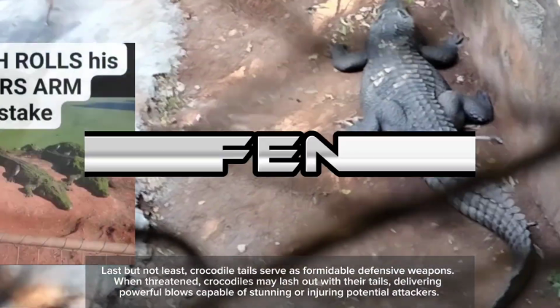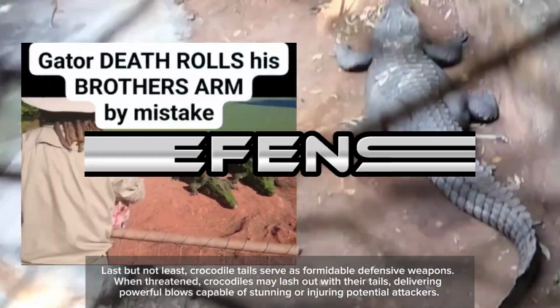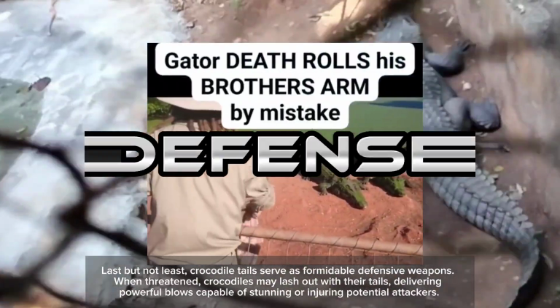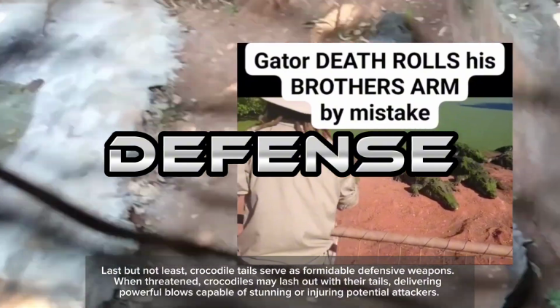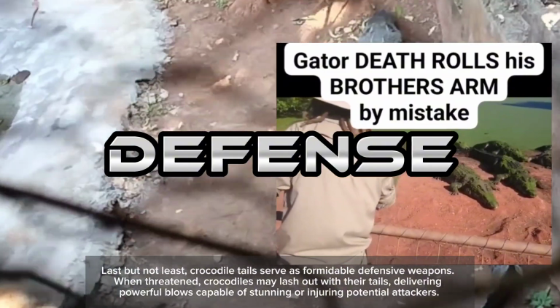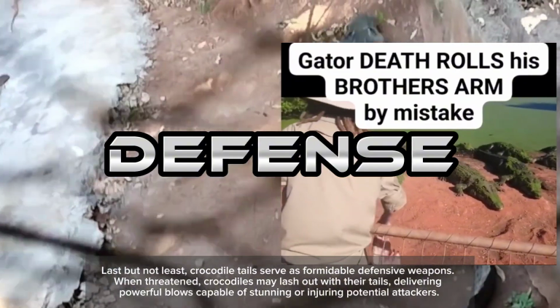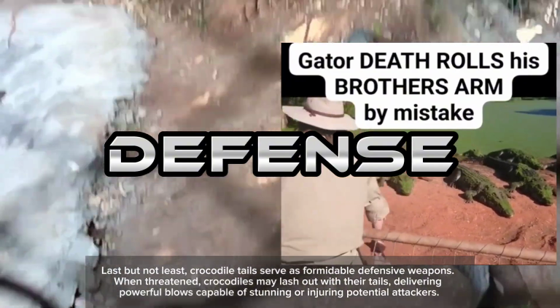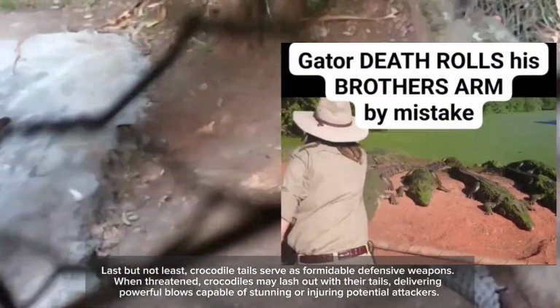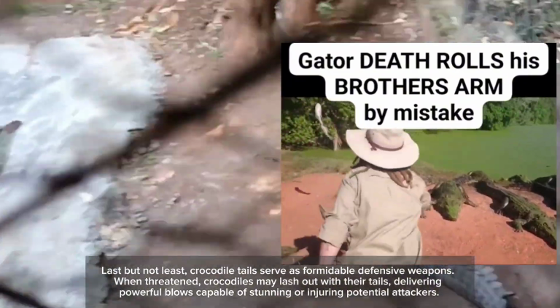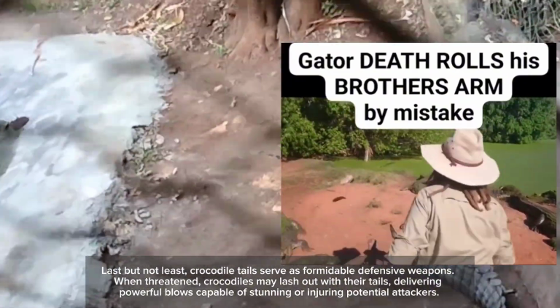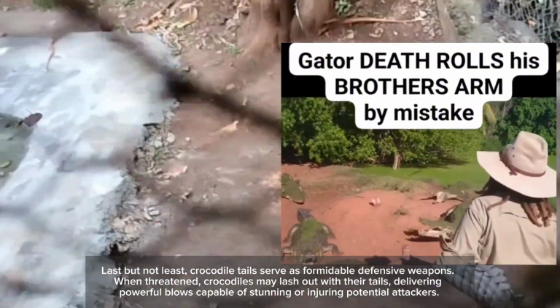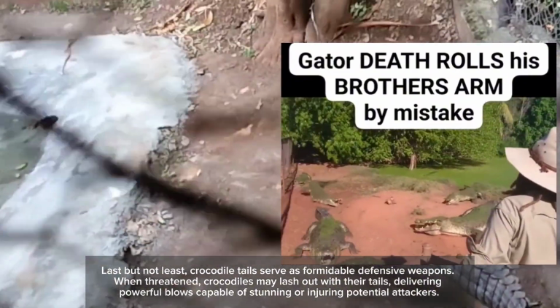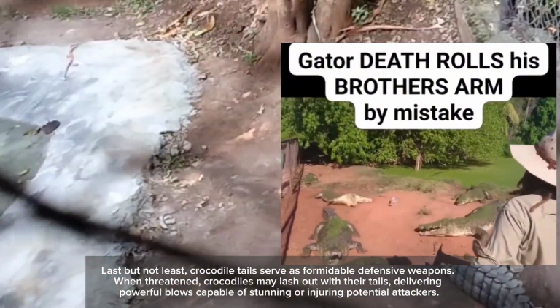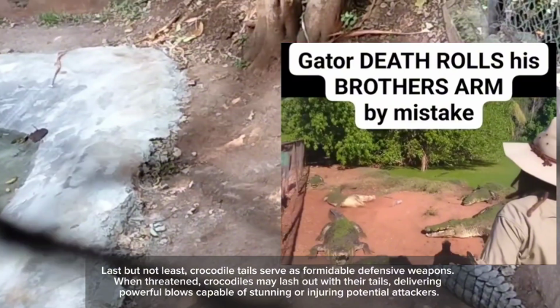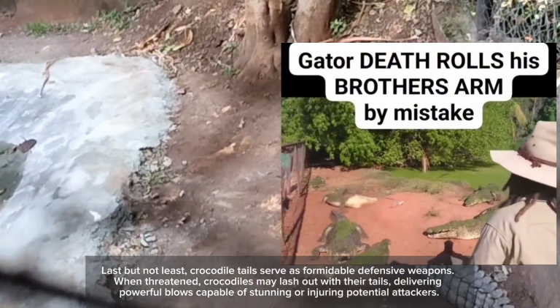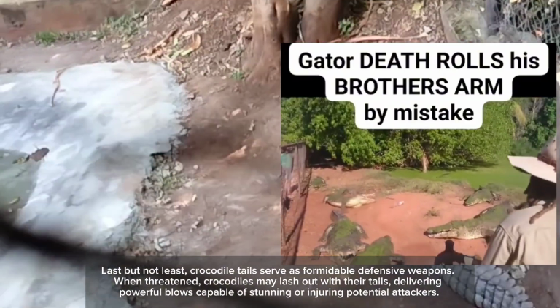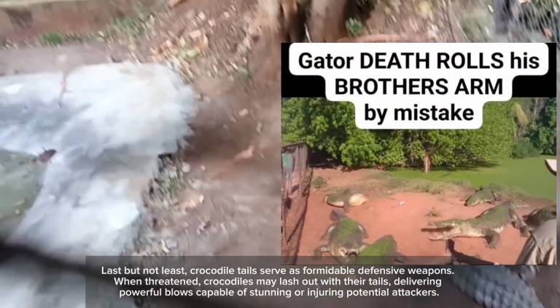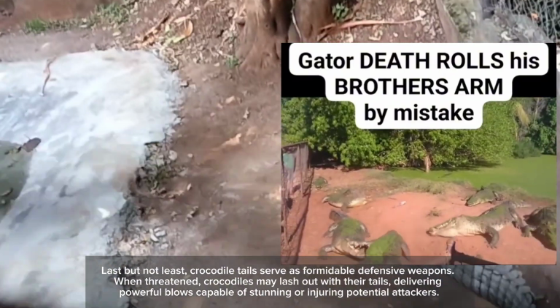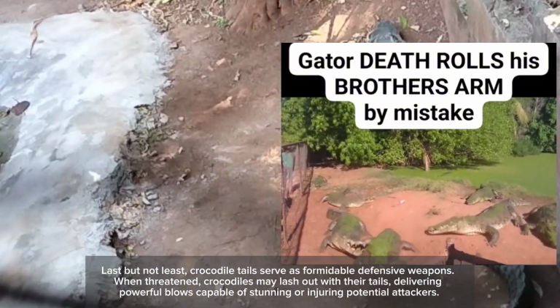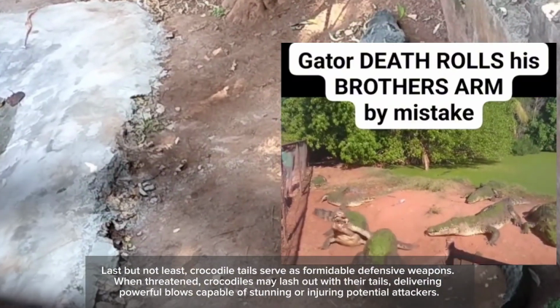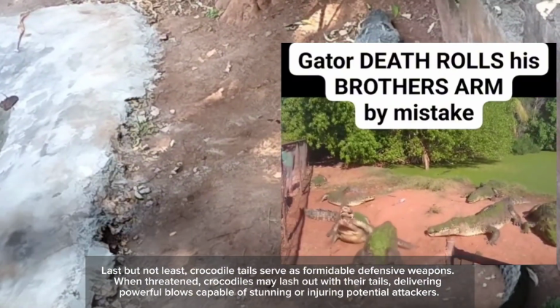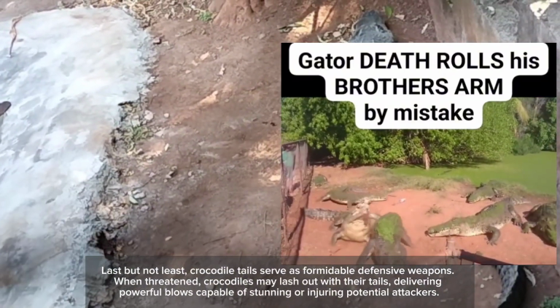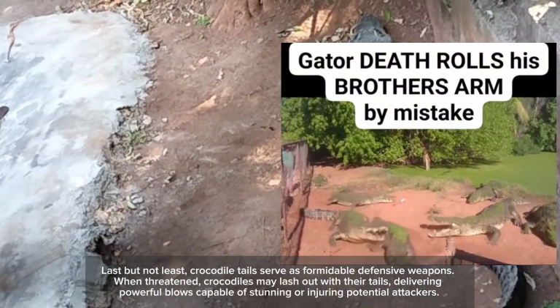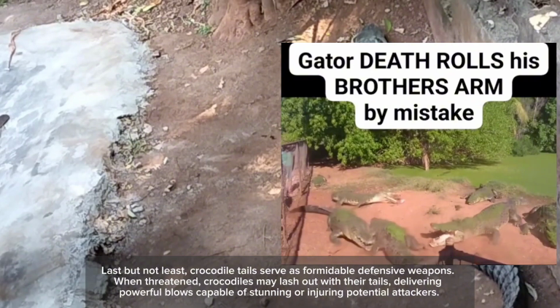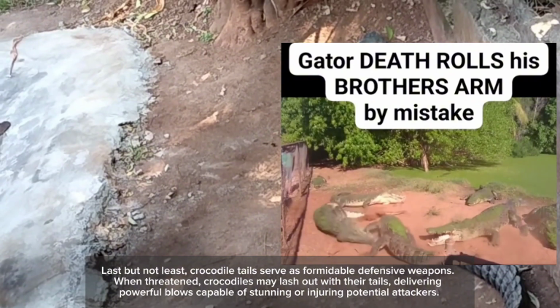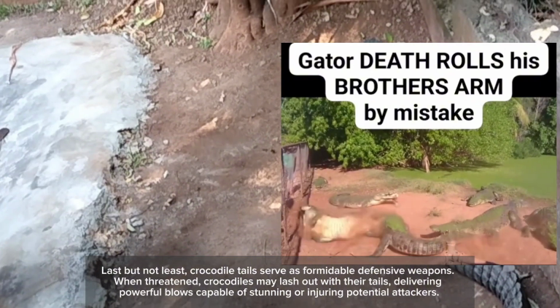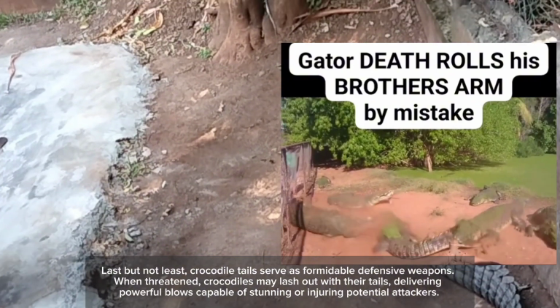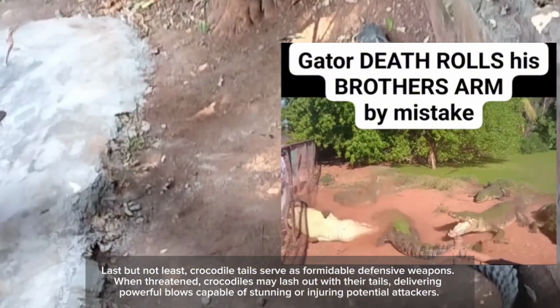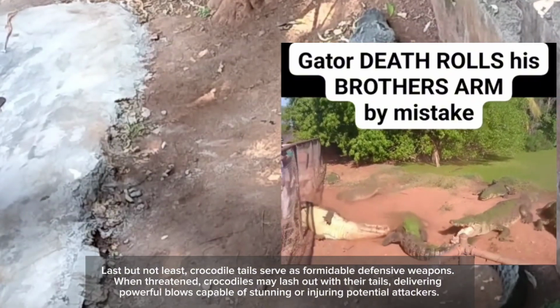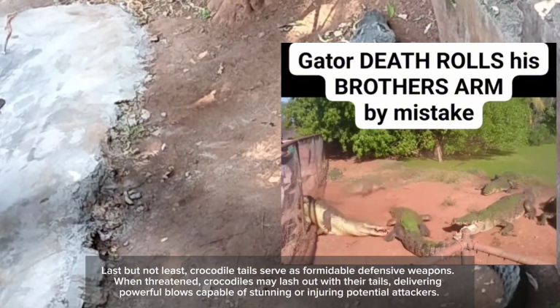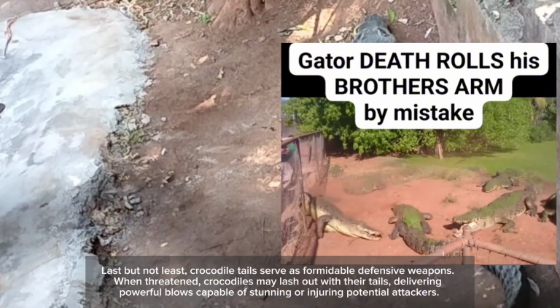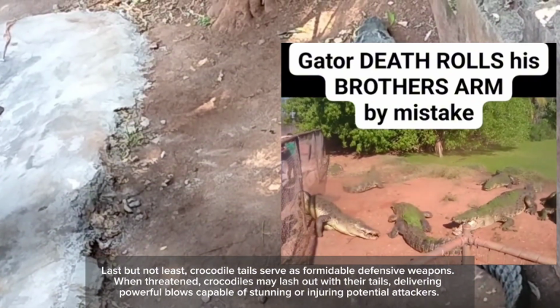Last but not least, crocodile tails serve as formidable defensive weapons. When threatened, crocodiles may lash out with their tails, delivering powerful blows capable of stunning or injuring potential attackers.